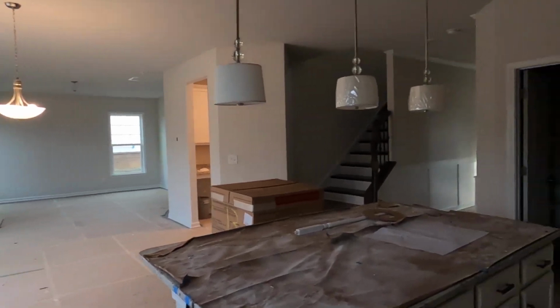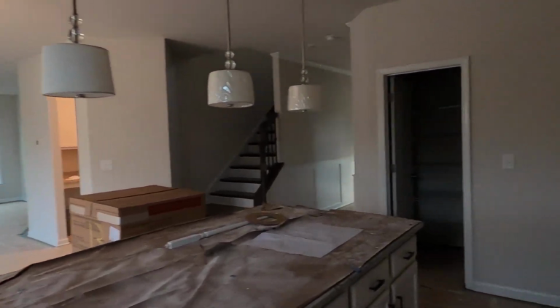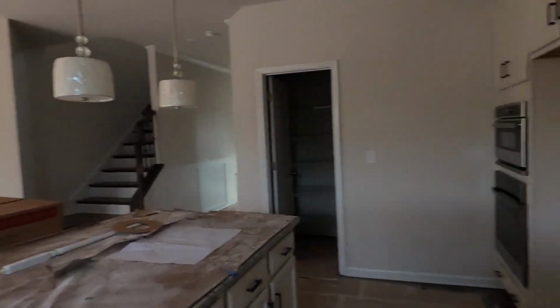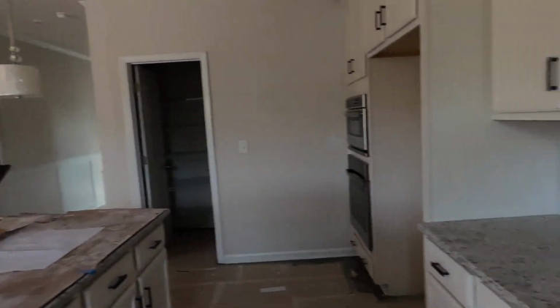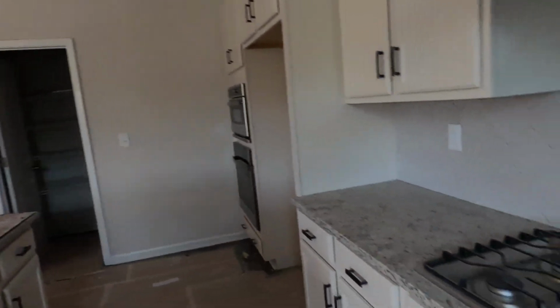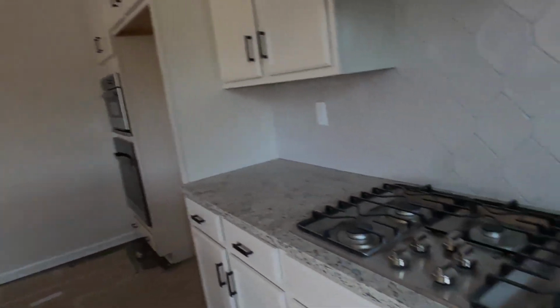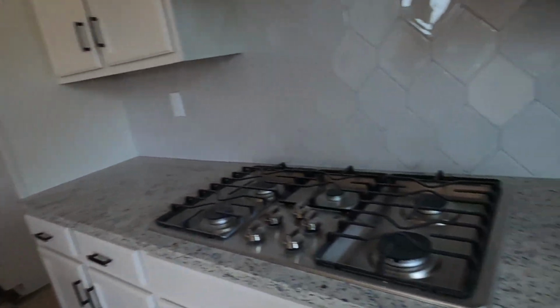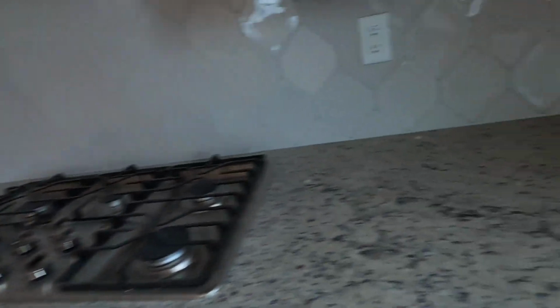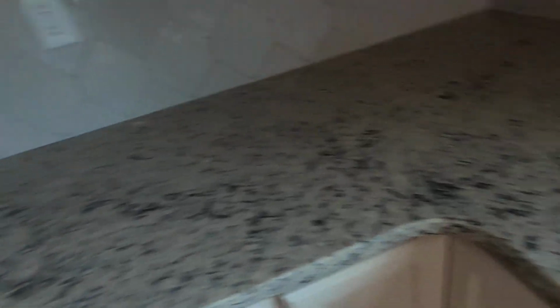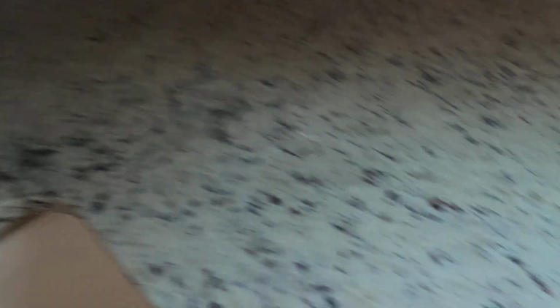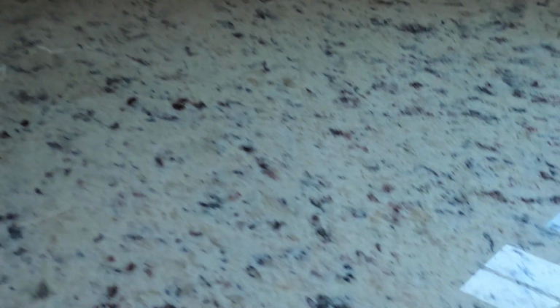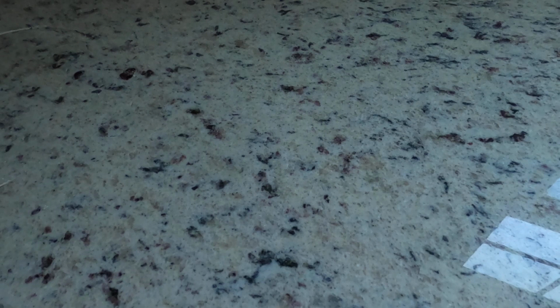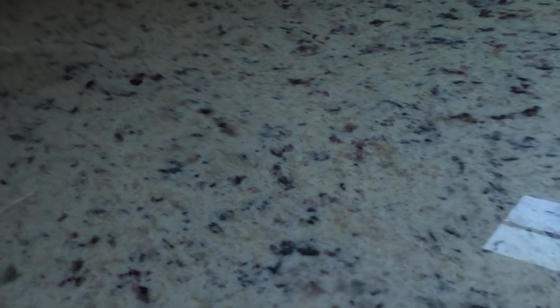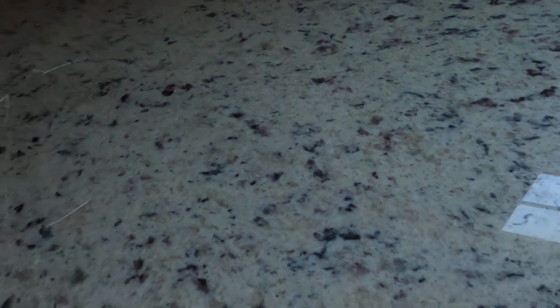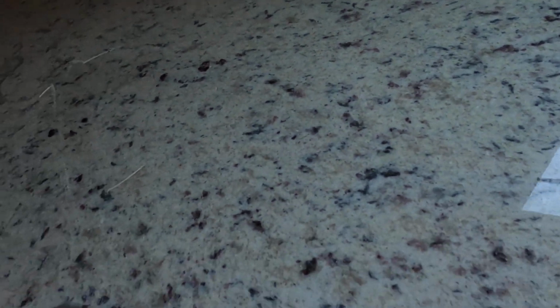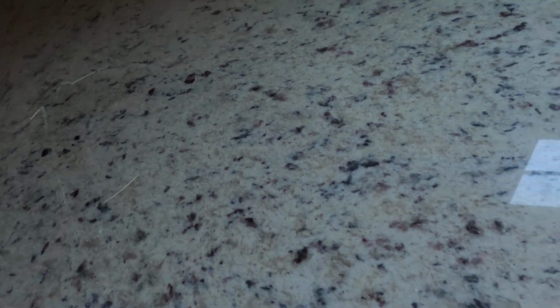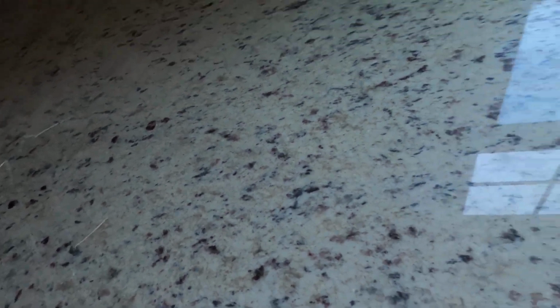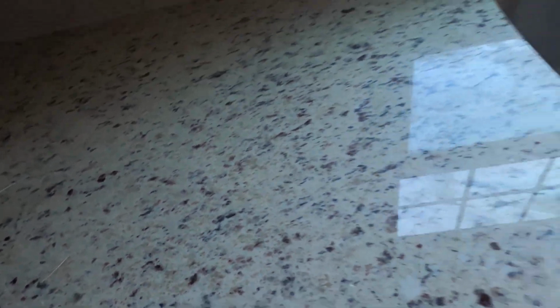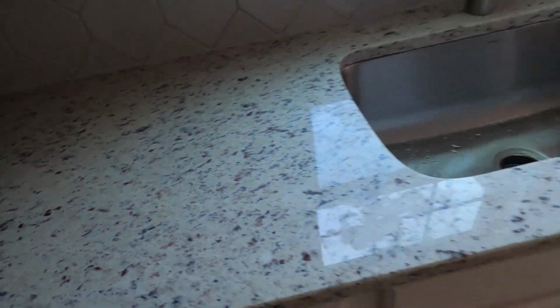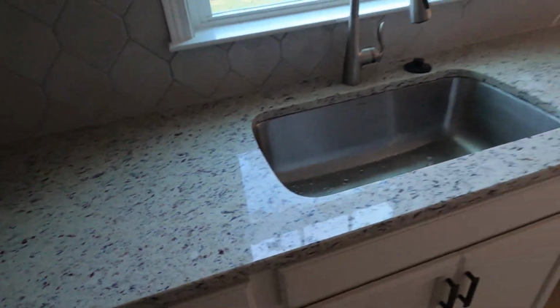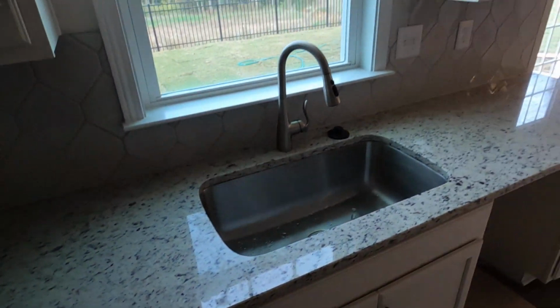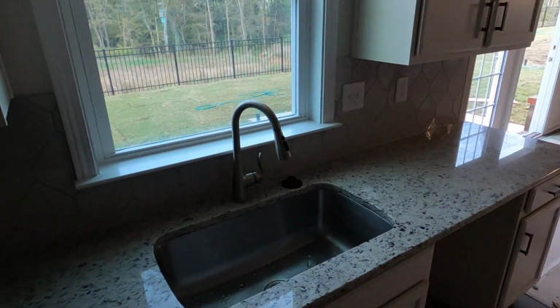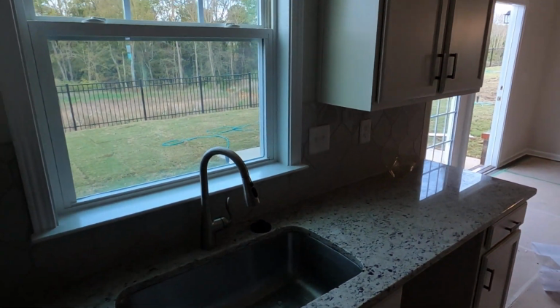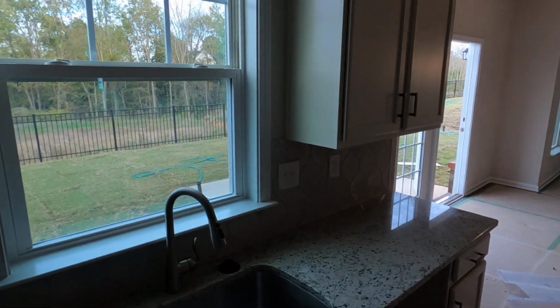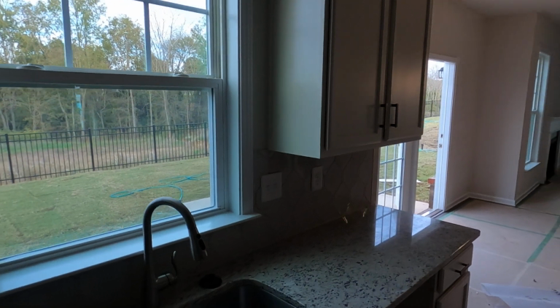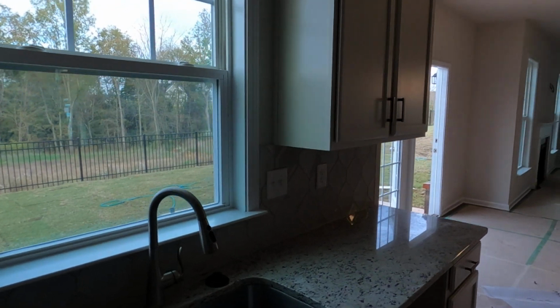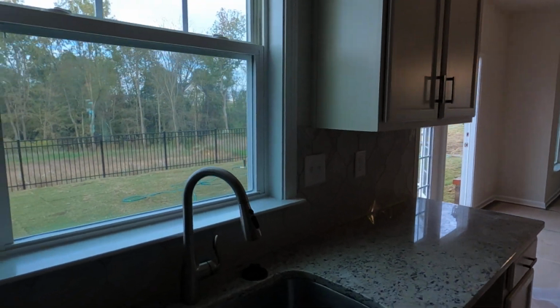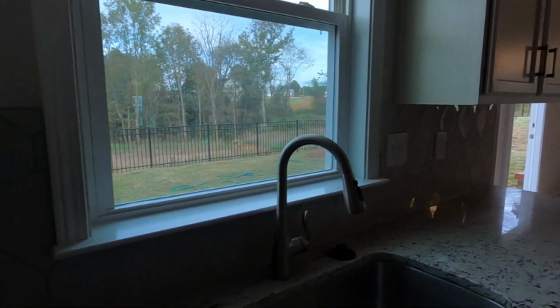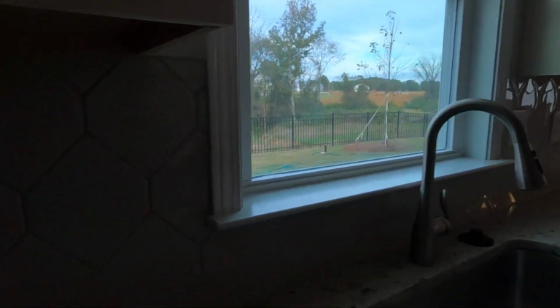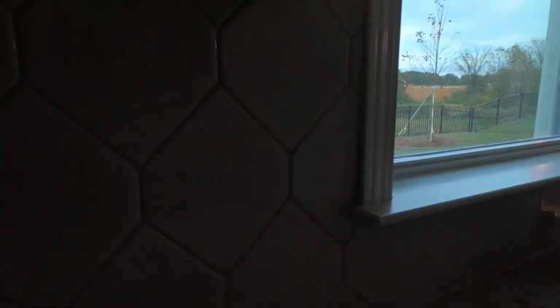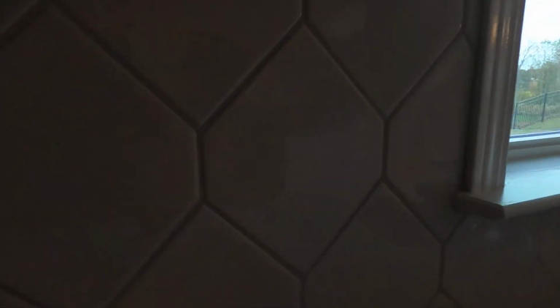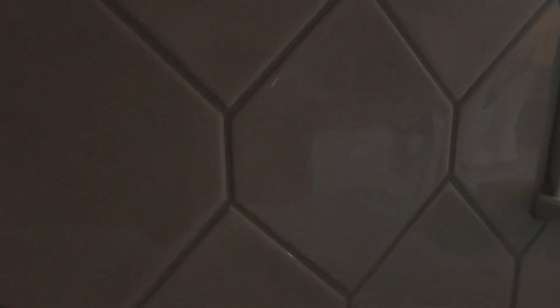This is really, really open concept. I just wanted to zero in on this good-looking granite. This is available for a quick move. So if you're in the market to go, that's kind of neat looking too, isn't it?